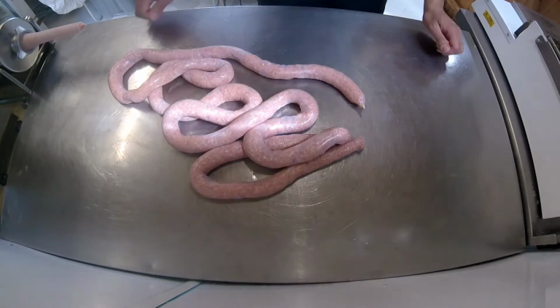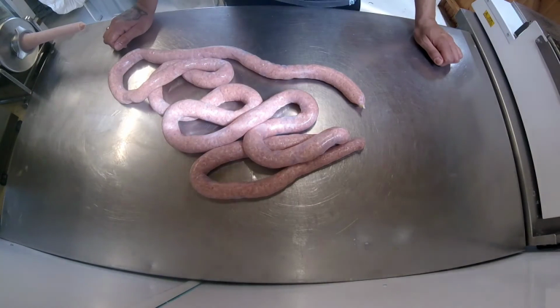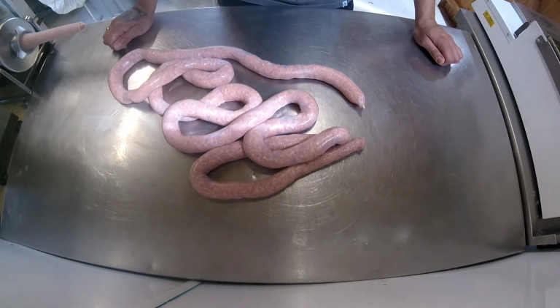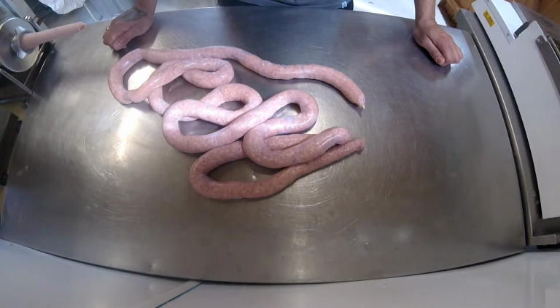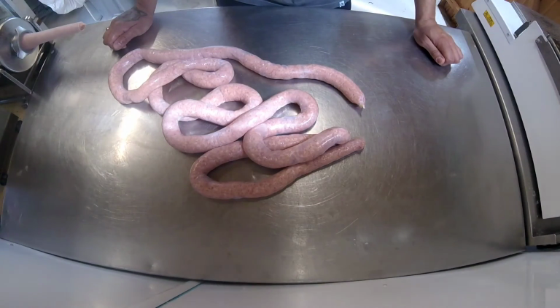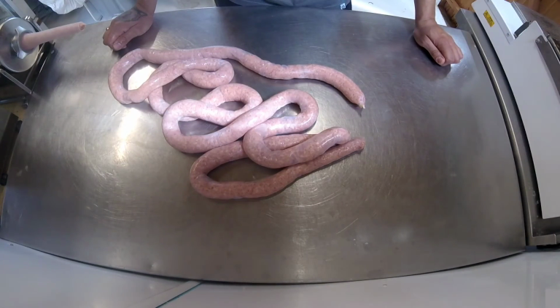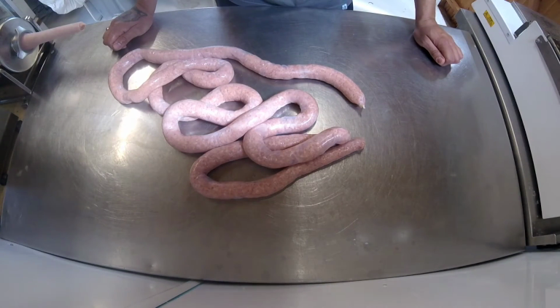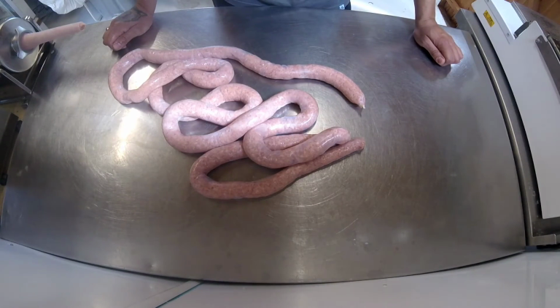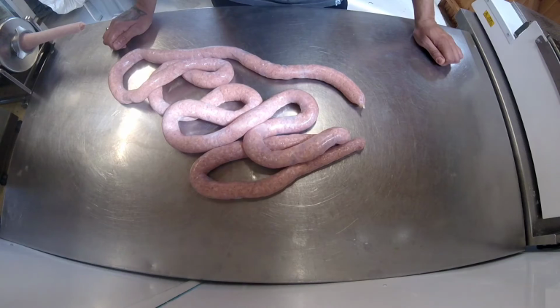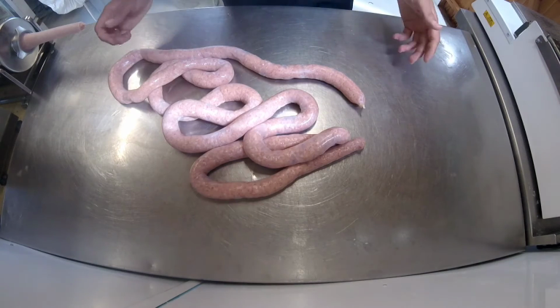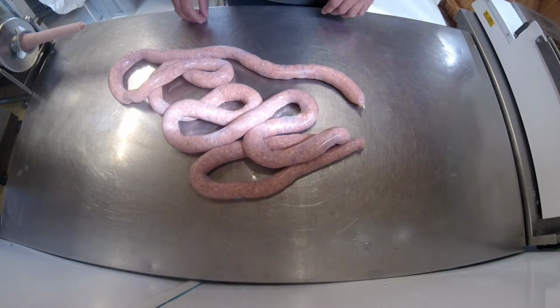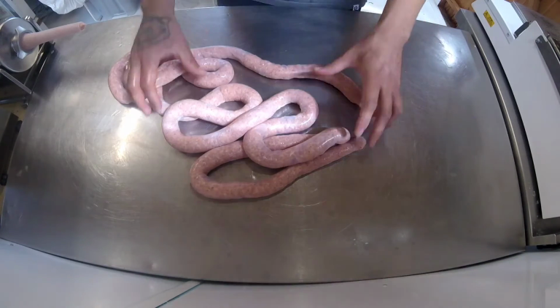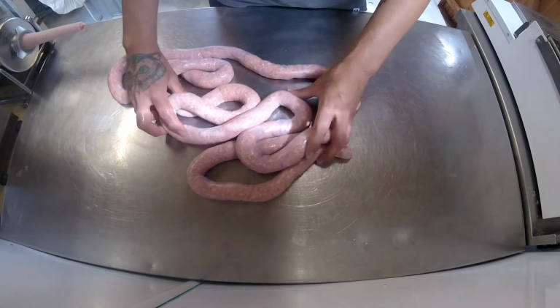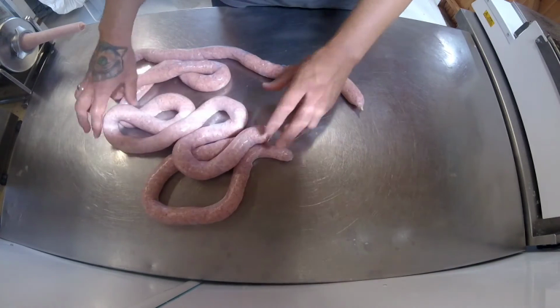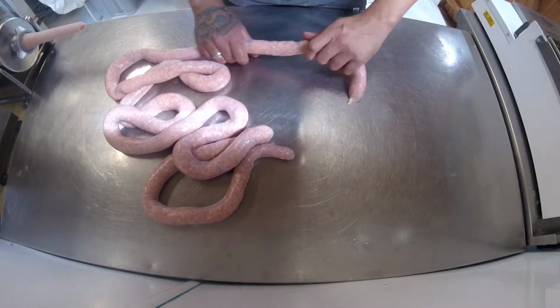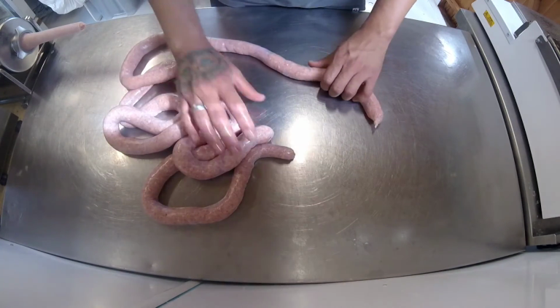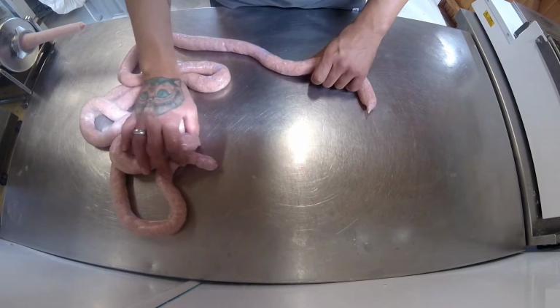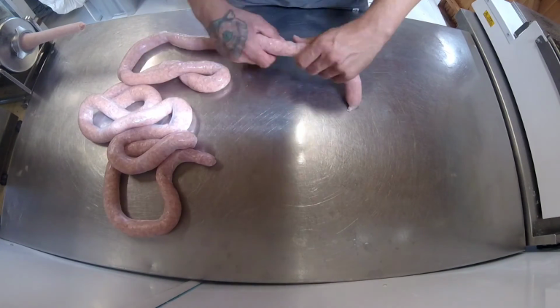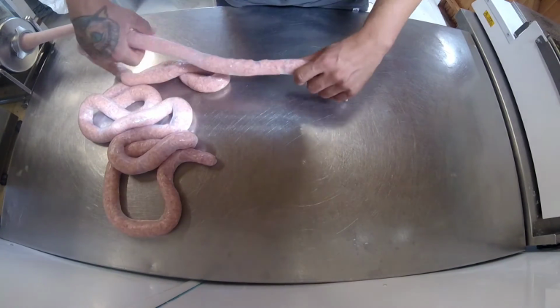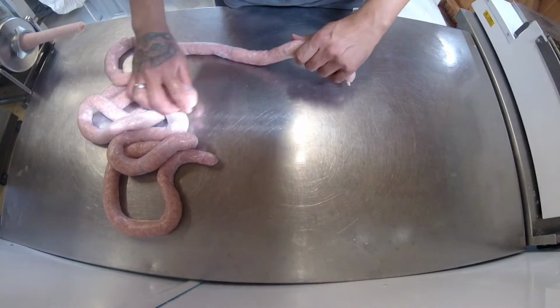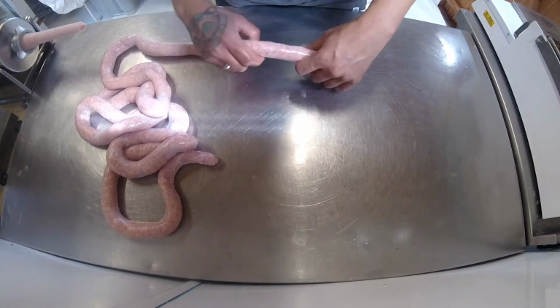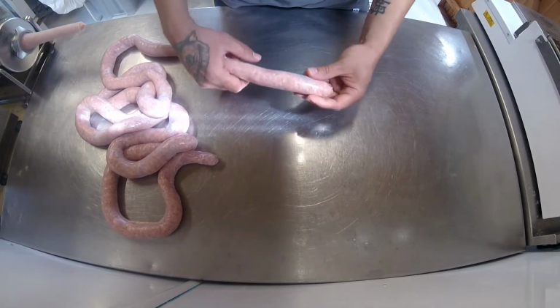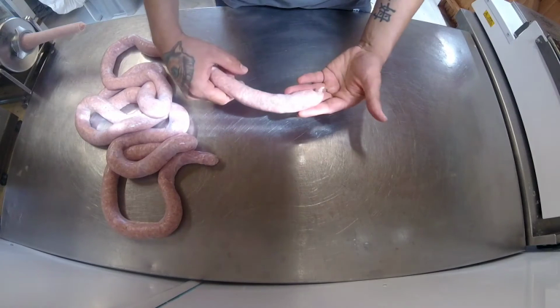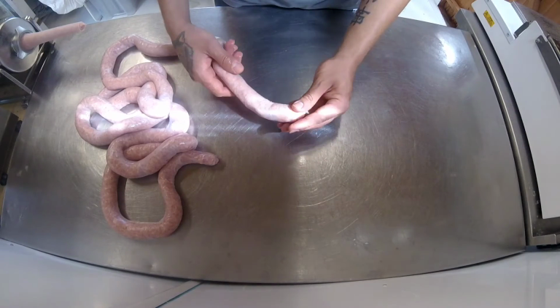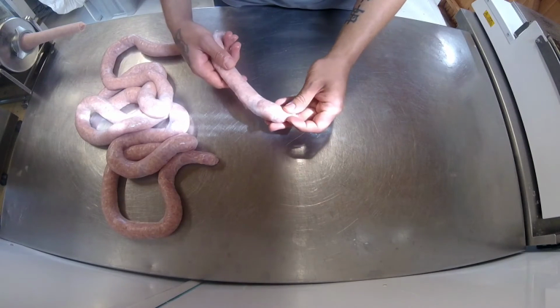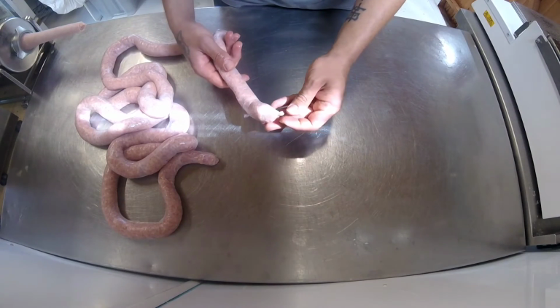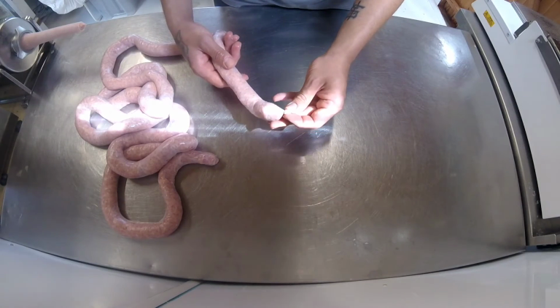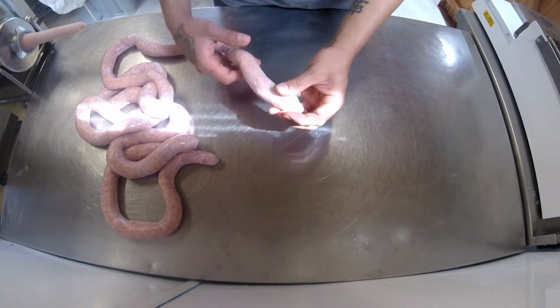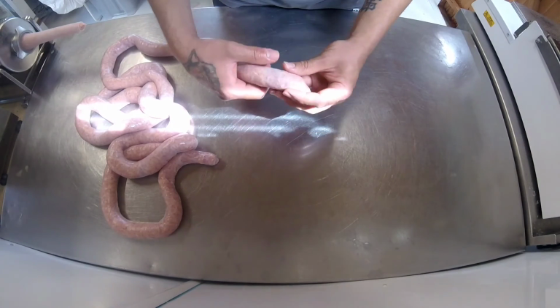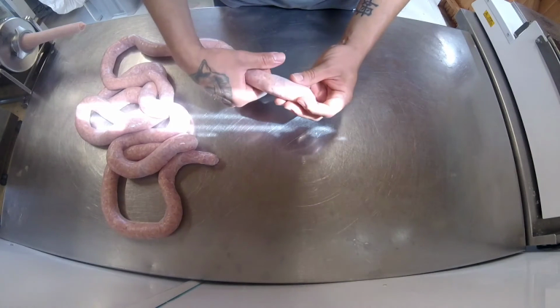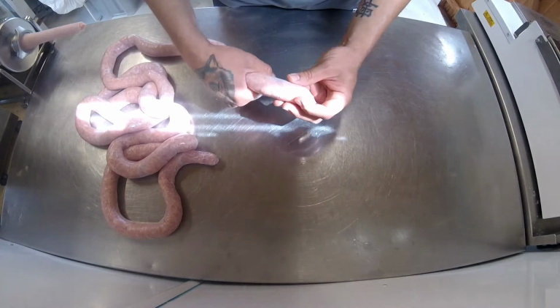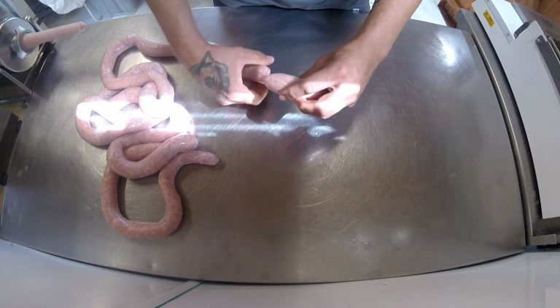I've just made a batch of sausage and I thought I'll just show you how to link or tie some sausages. These are just normal thick plain pork sausages. What you do — I've tied off the end — so all